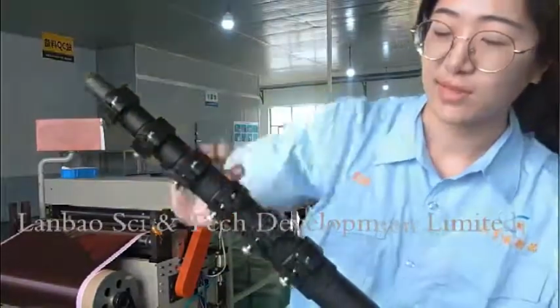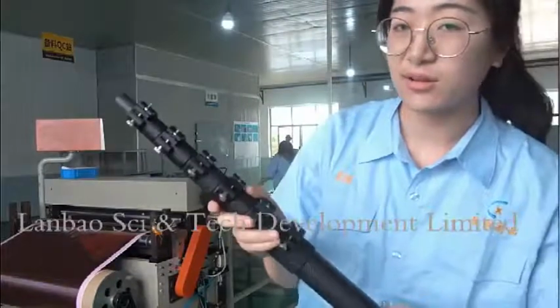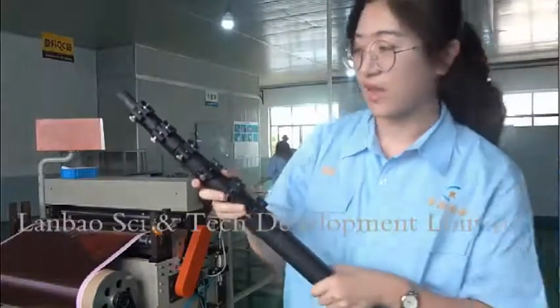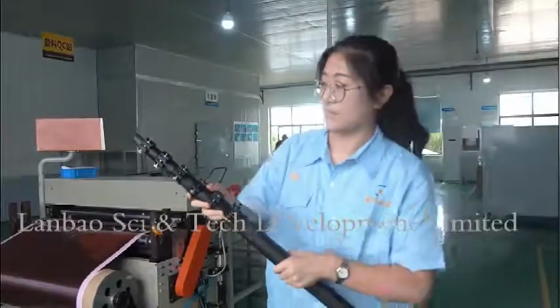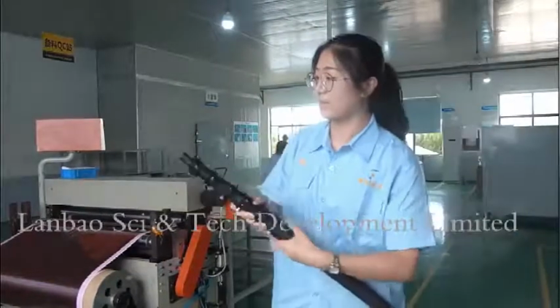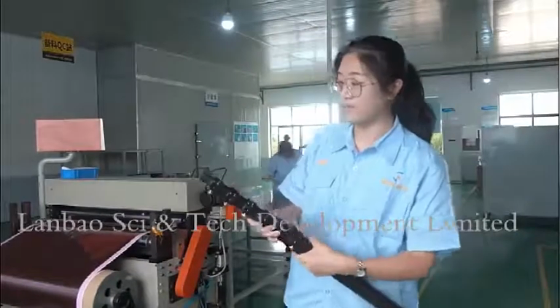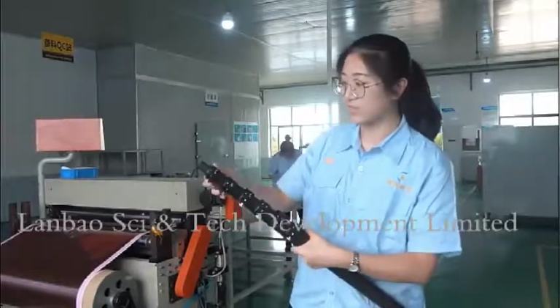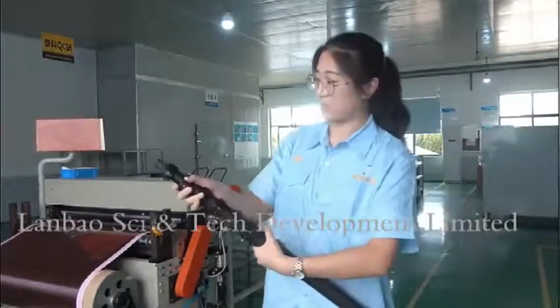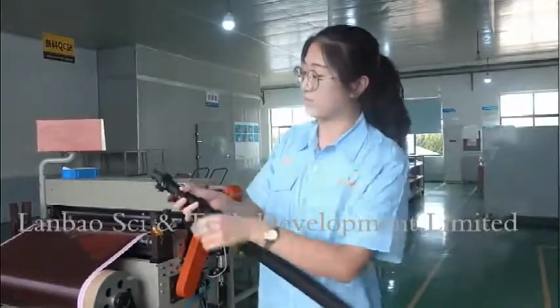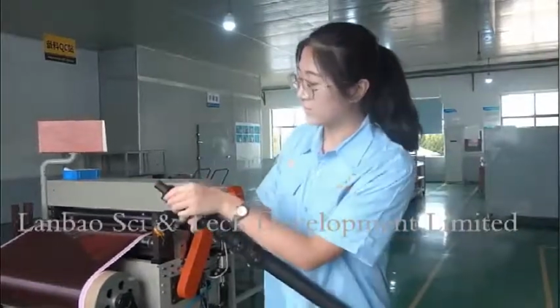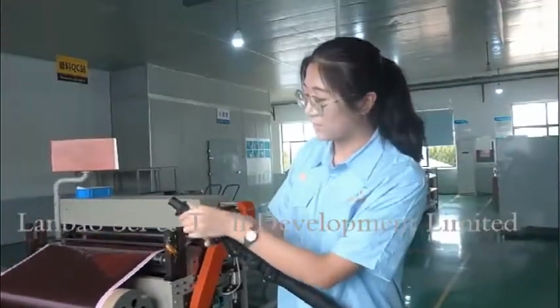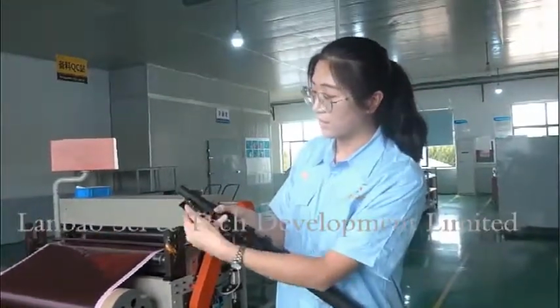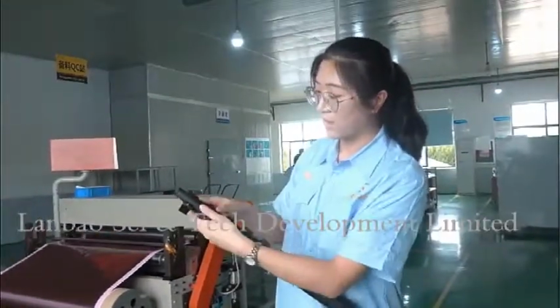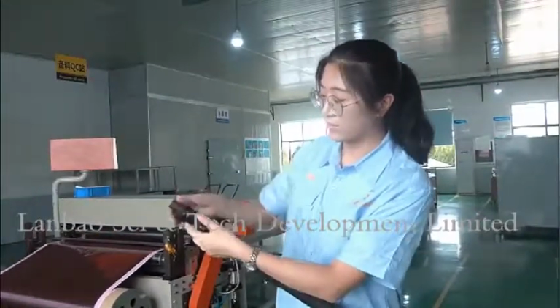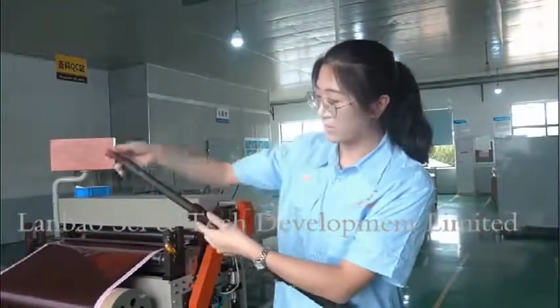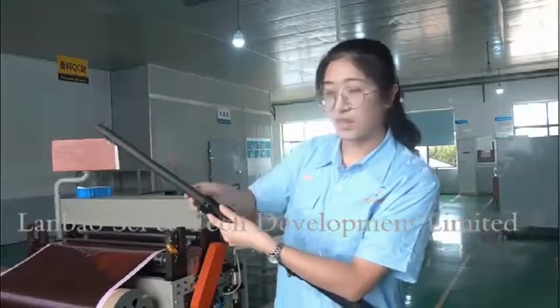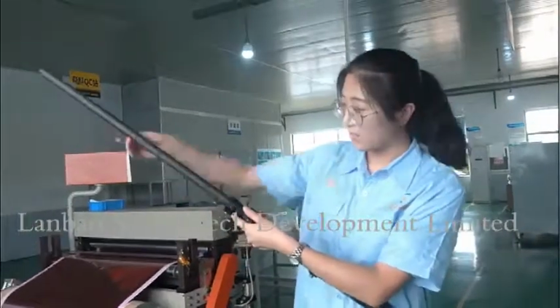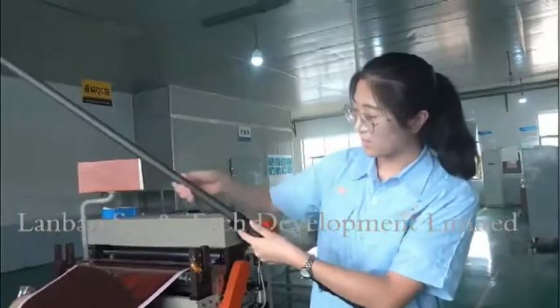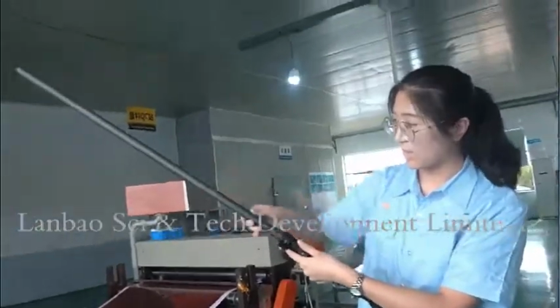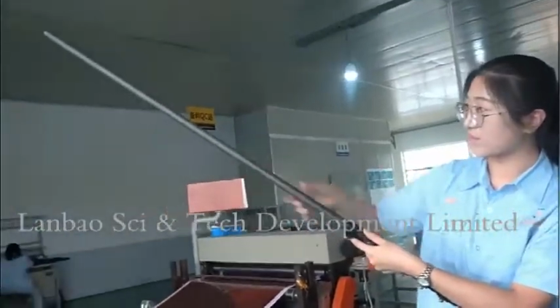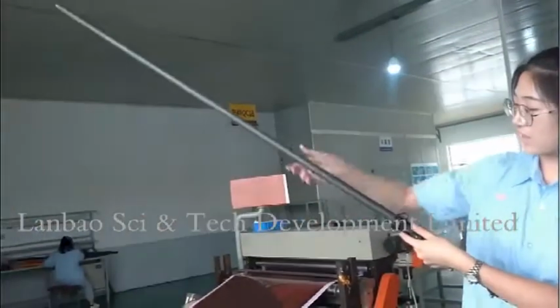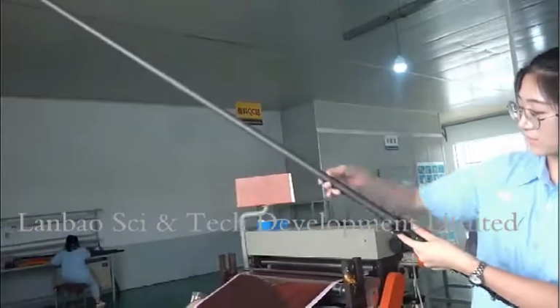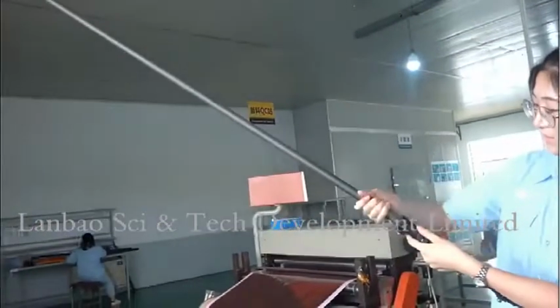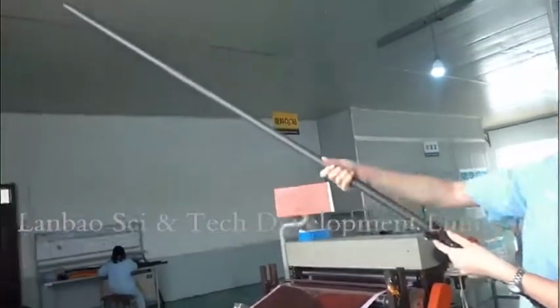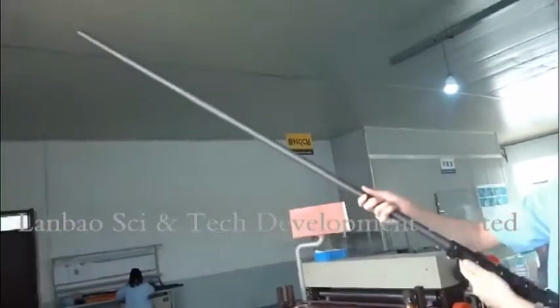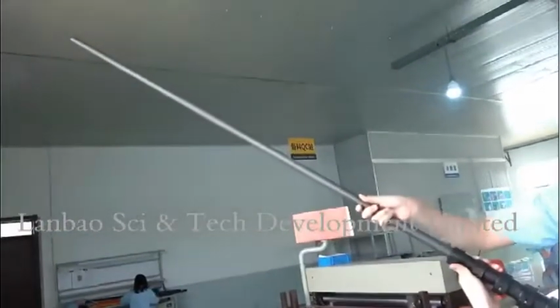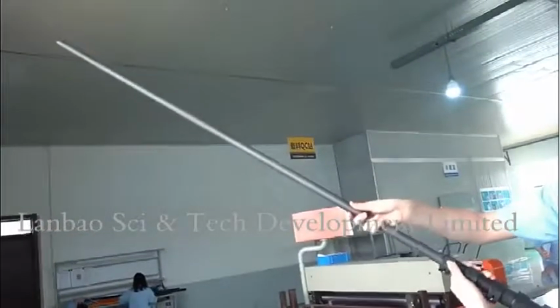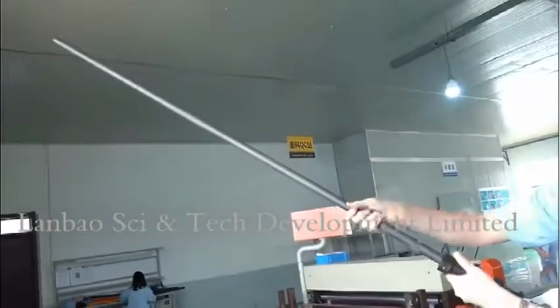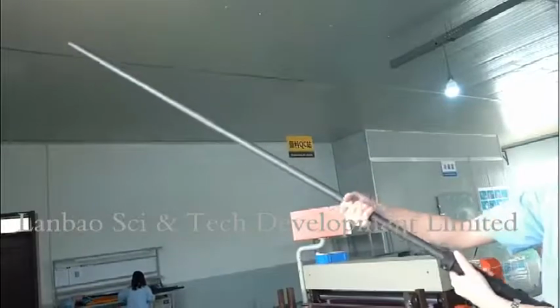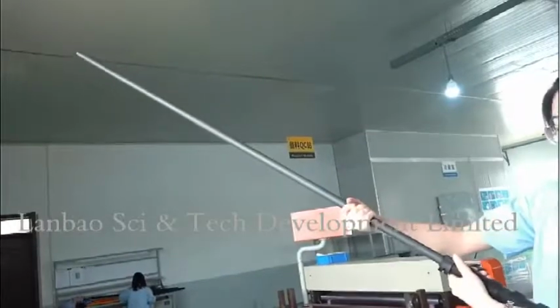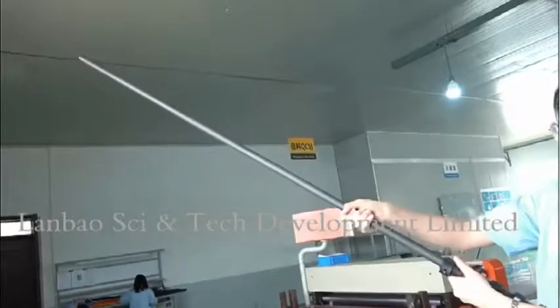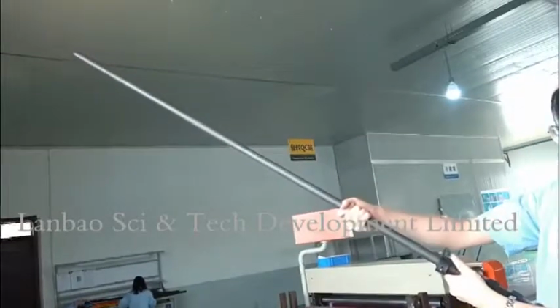Now let's extend it. Unlock. Extend. Ok, lock. No mold.